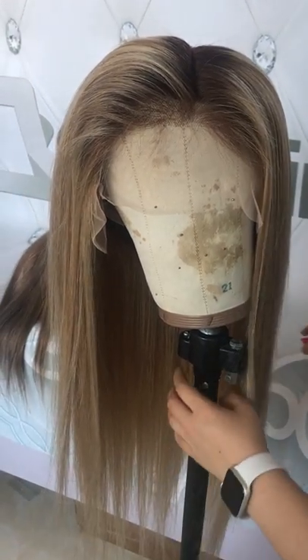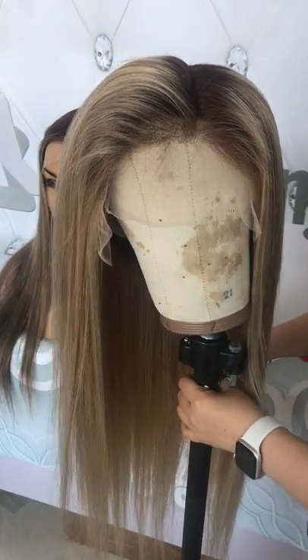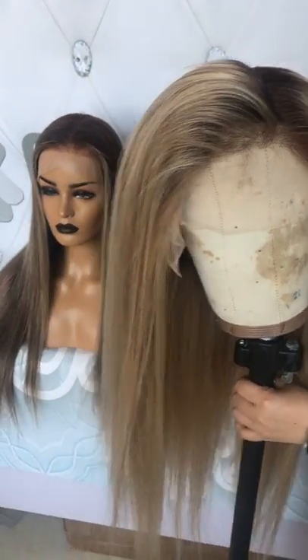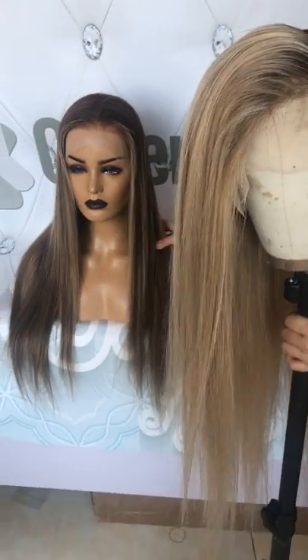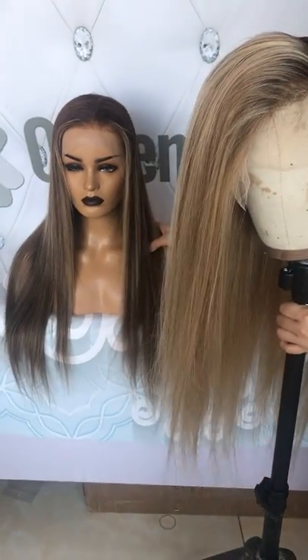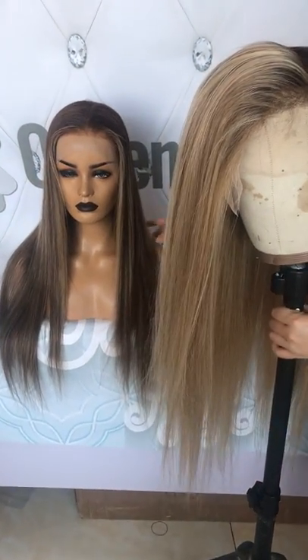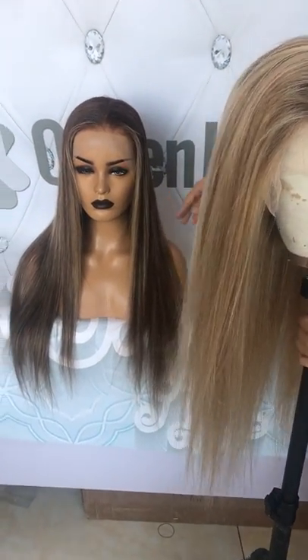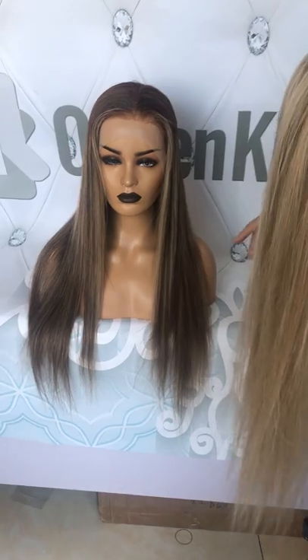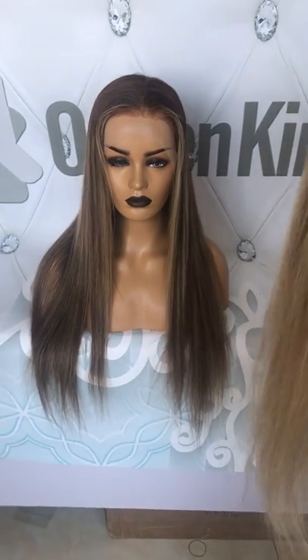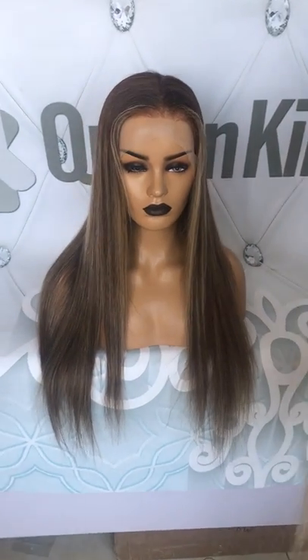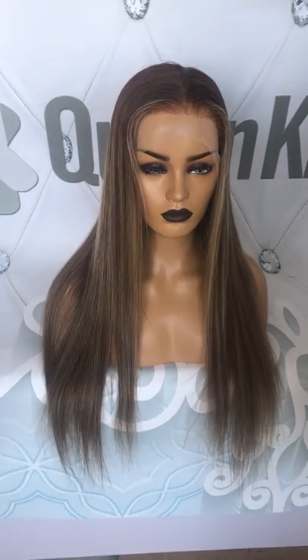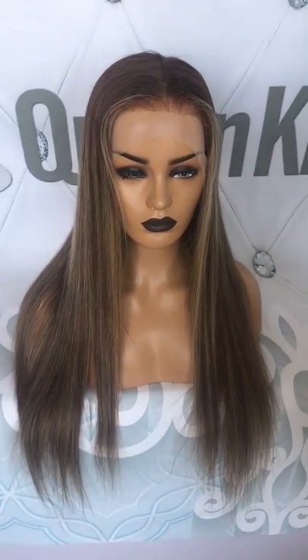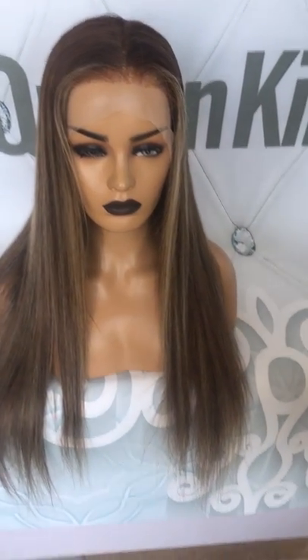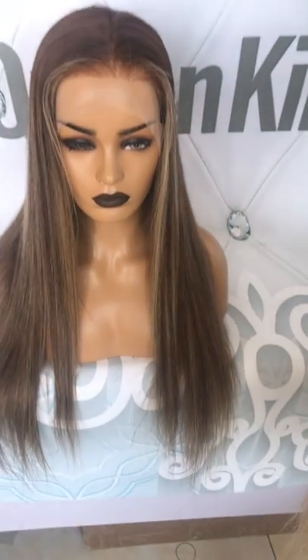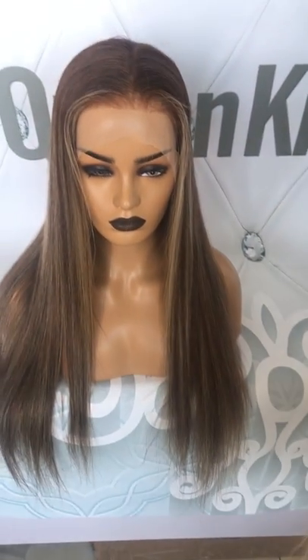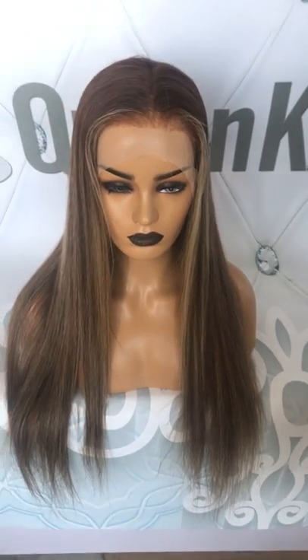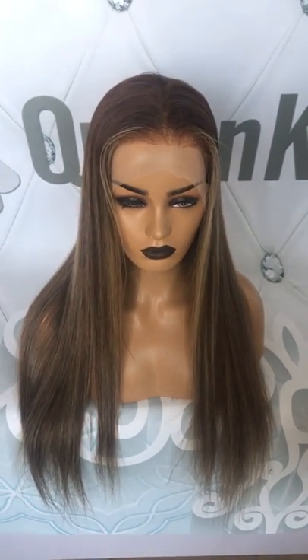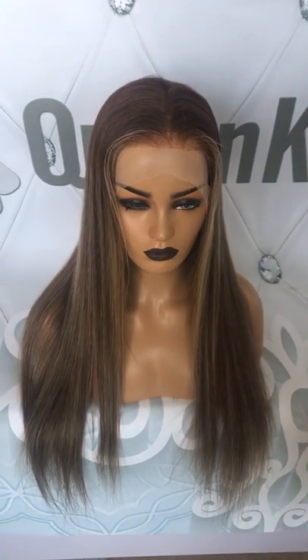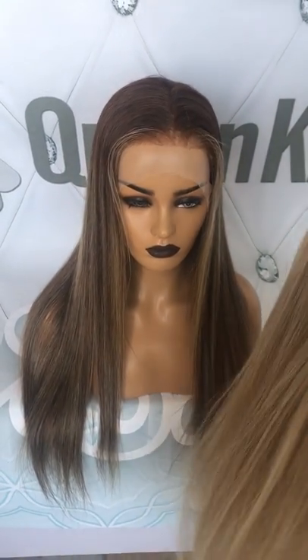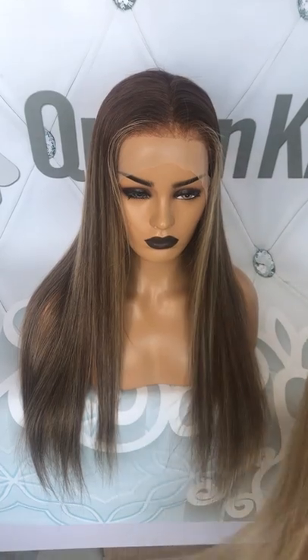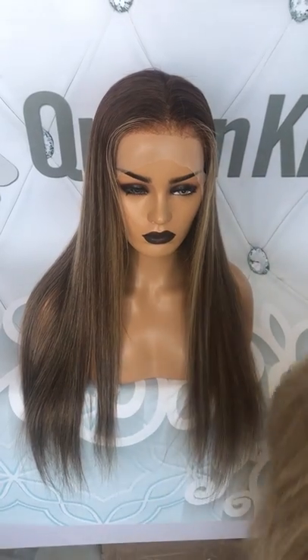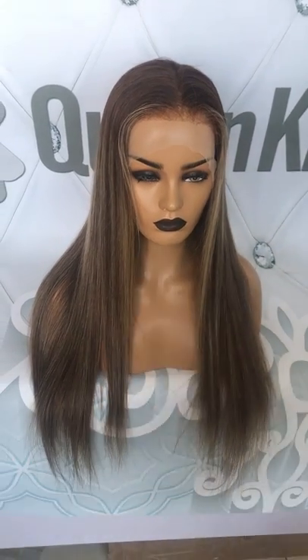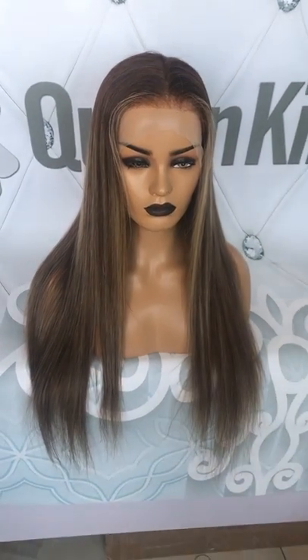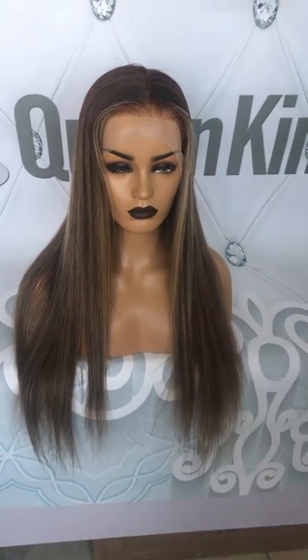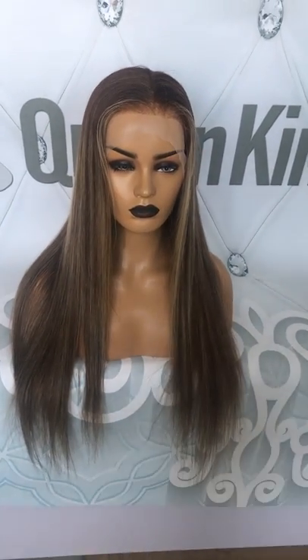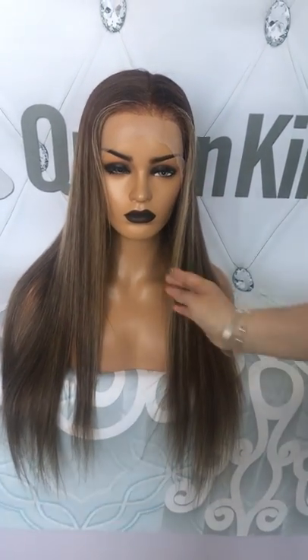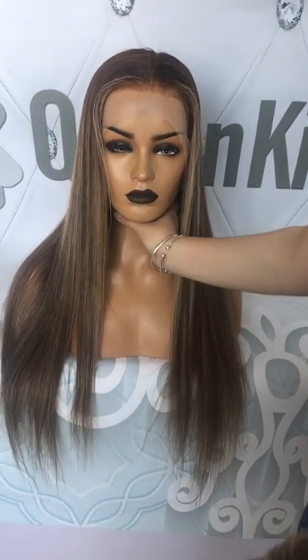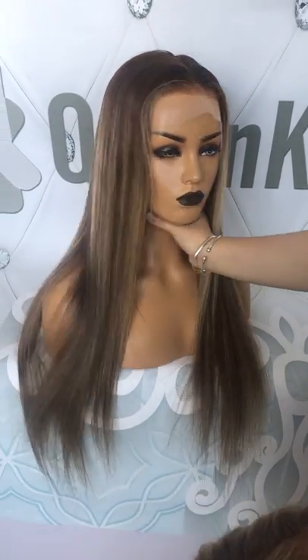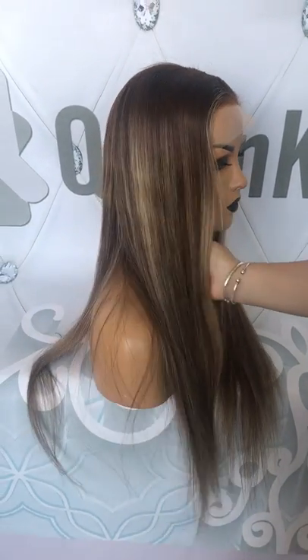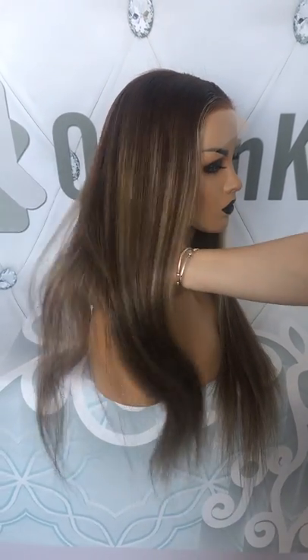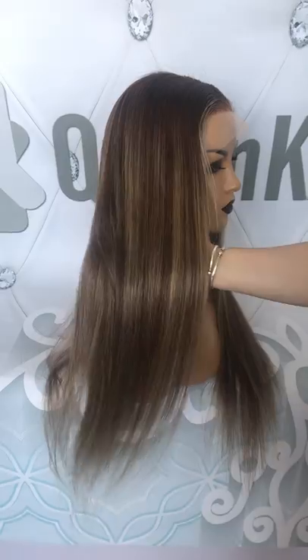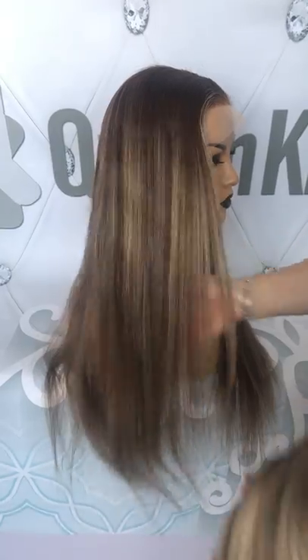Now let me put it on the mannequin. This is a new color in our store — we have put it on AliExpress as well. If you like this color, you can check the link to buy.